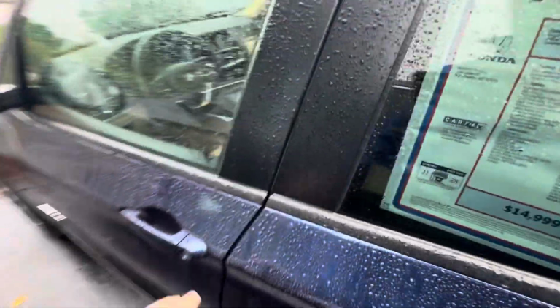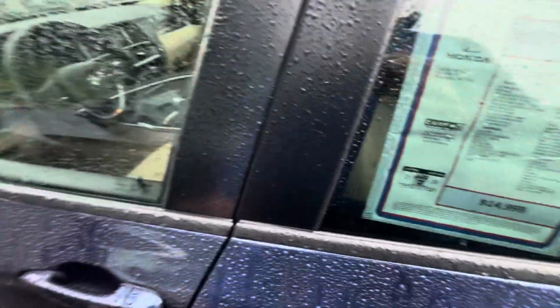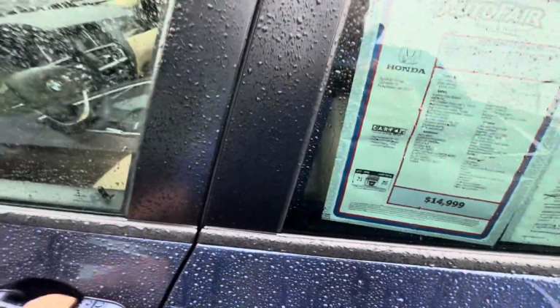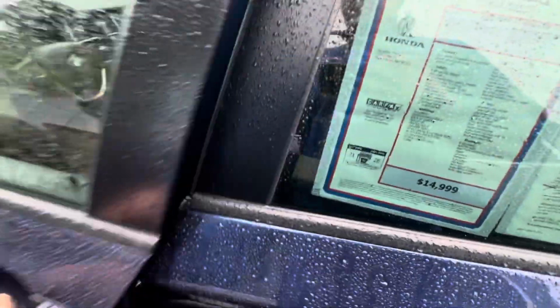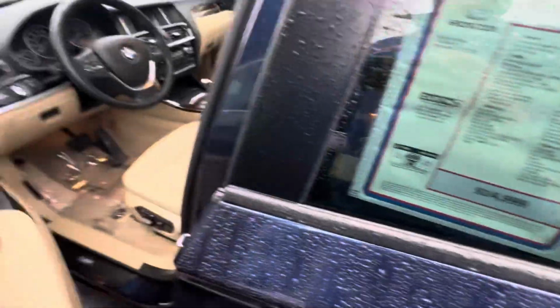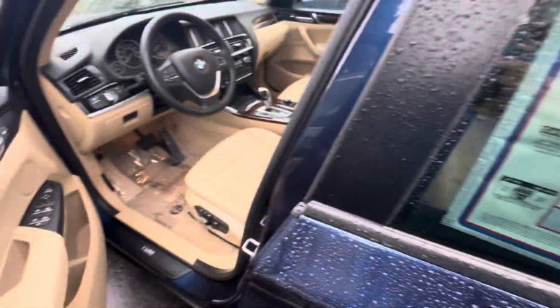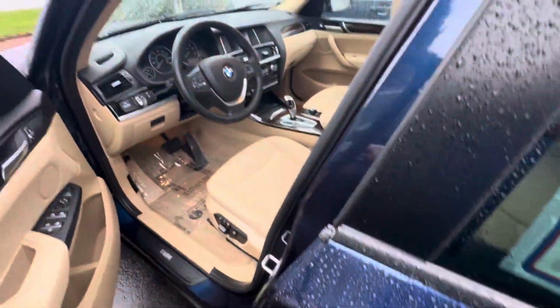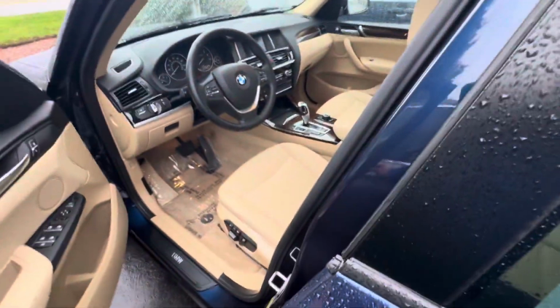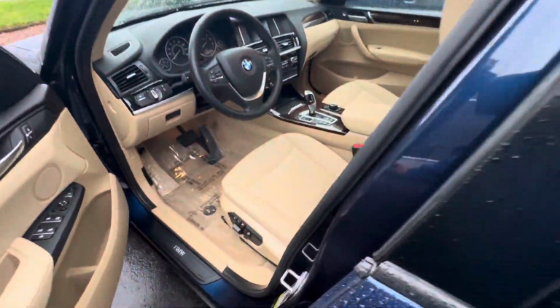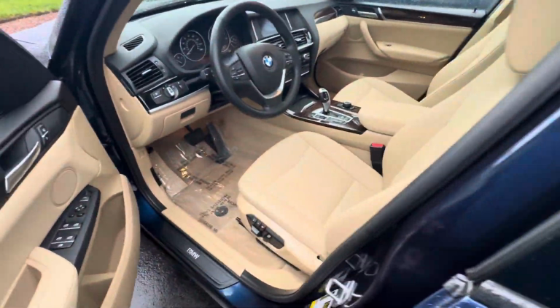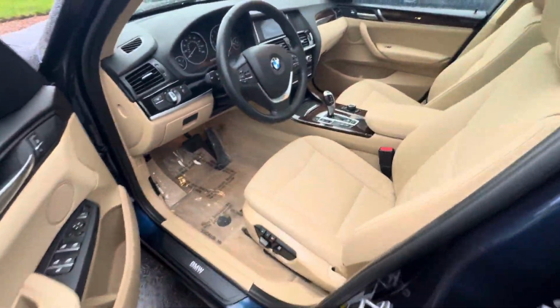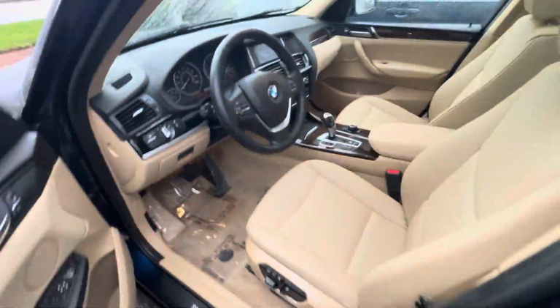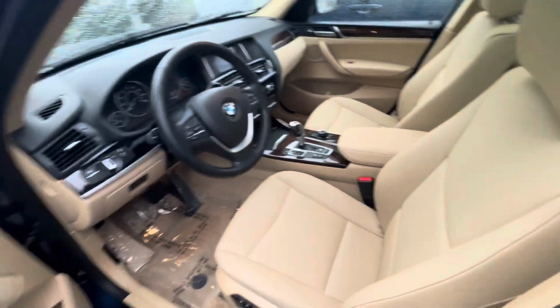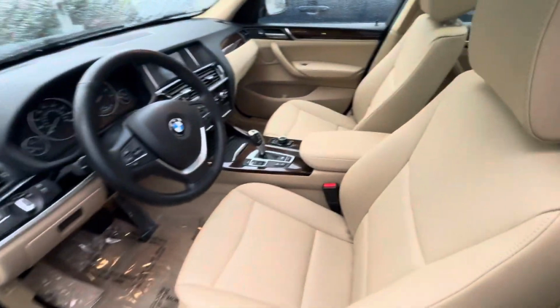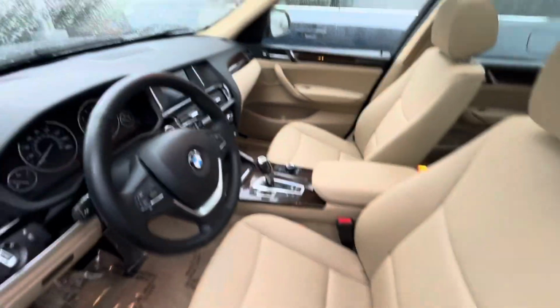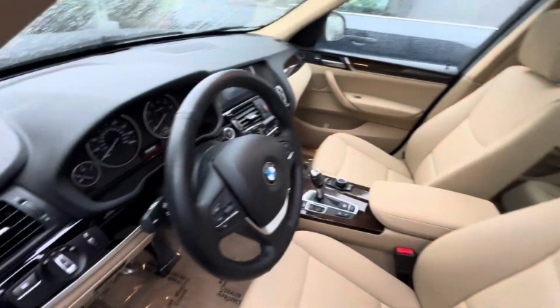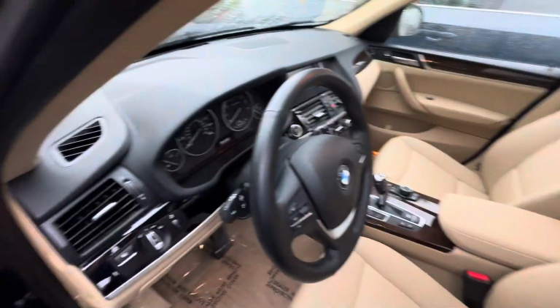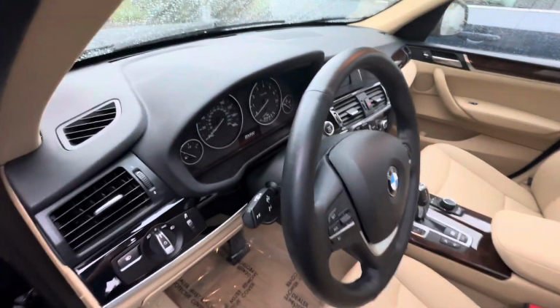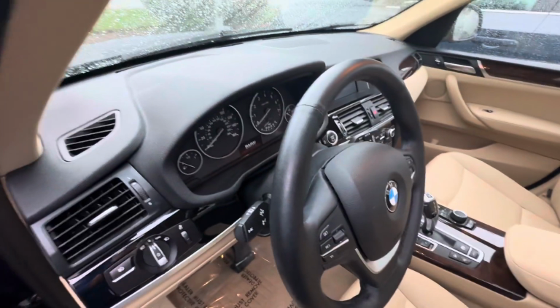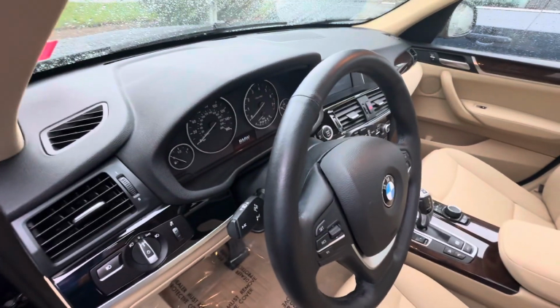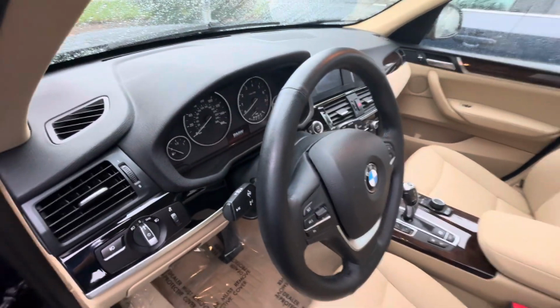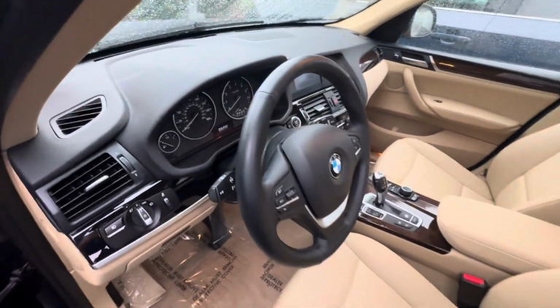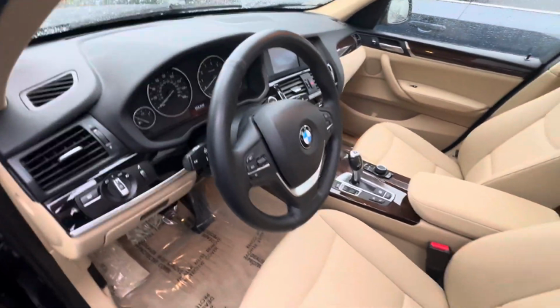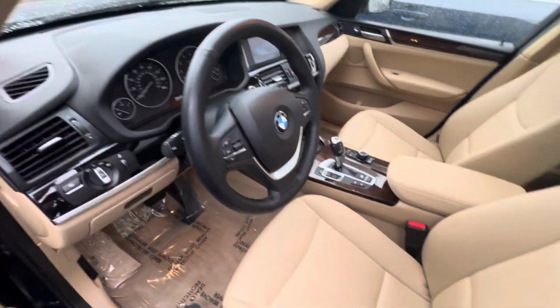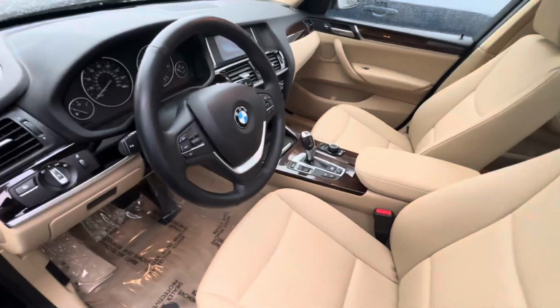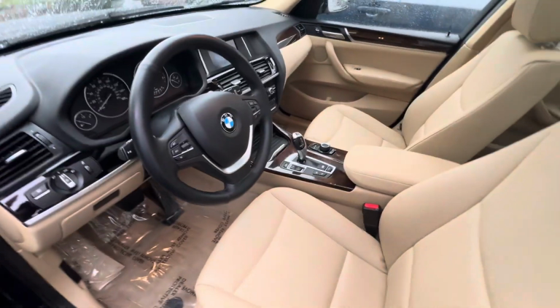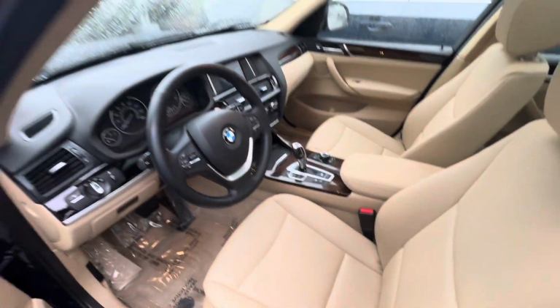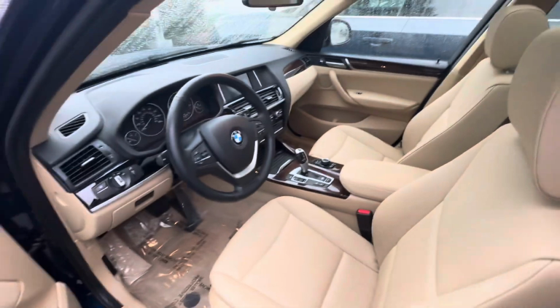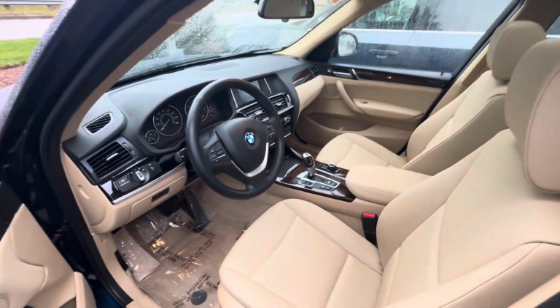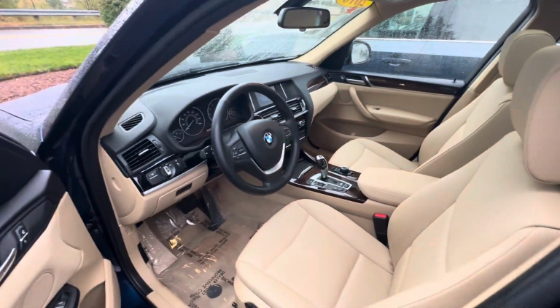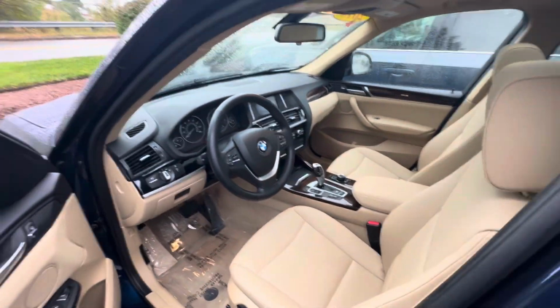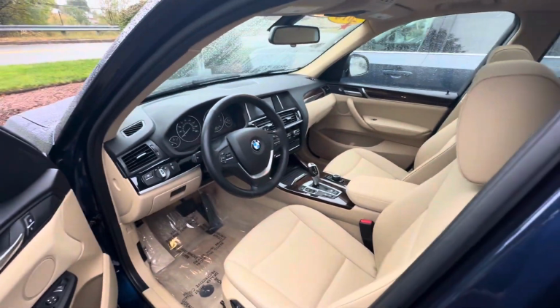Bring you here to the front seat. Very good shape, especially for the year. If you do have any questions, again, my name is Andrew. There's a ton of features to go over with you in person.